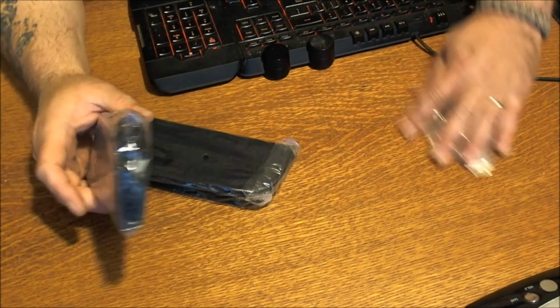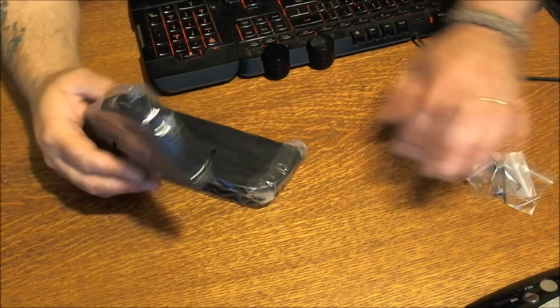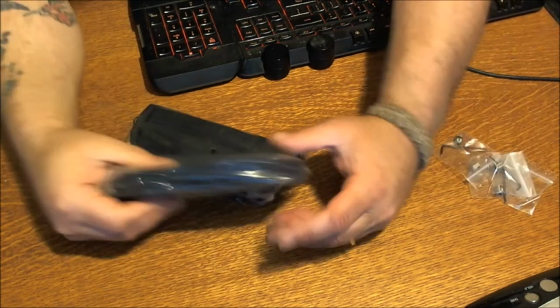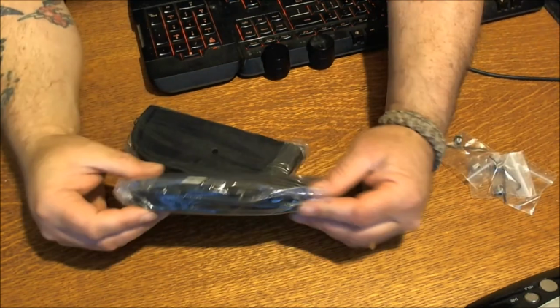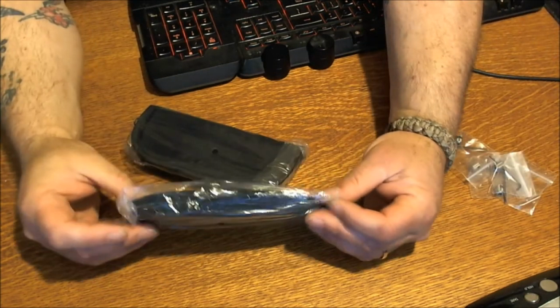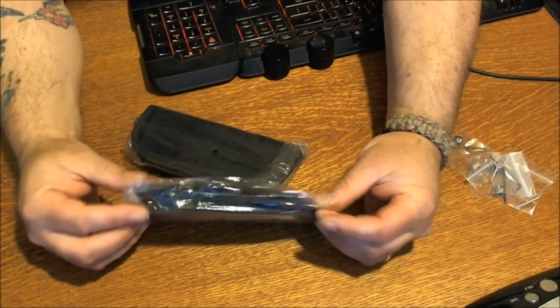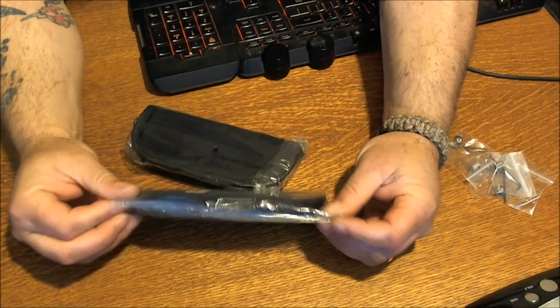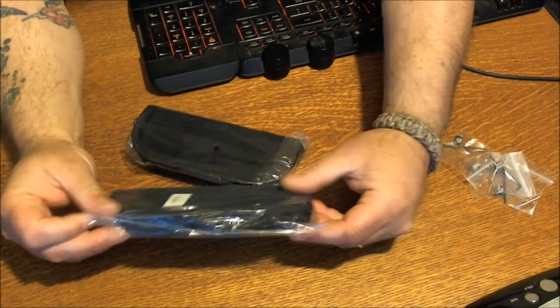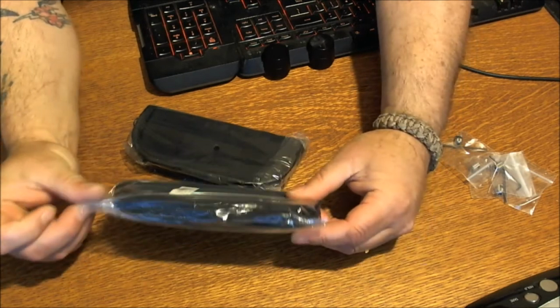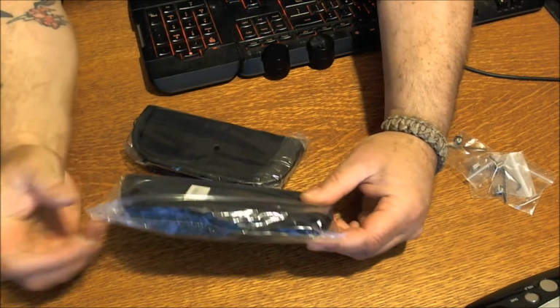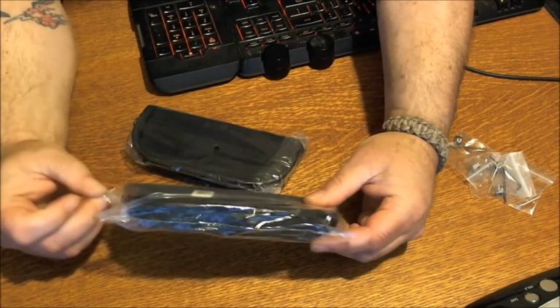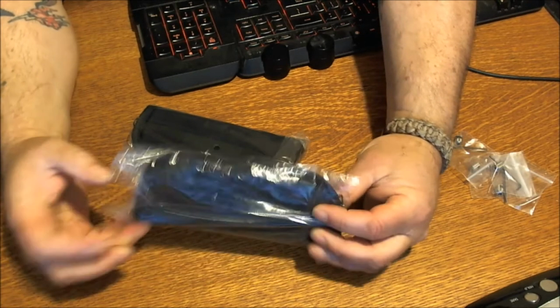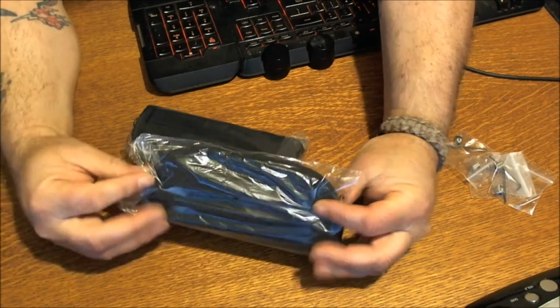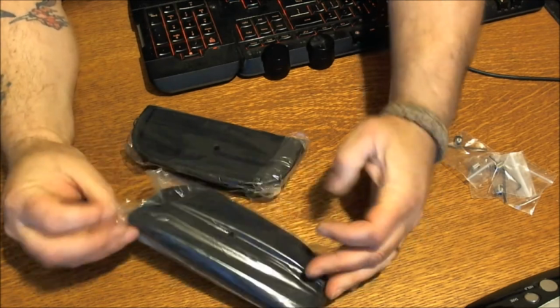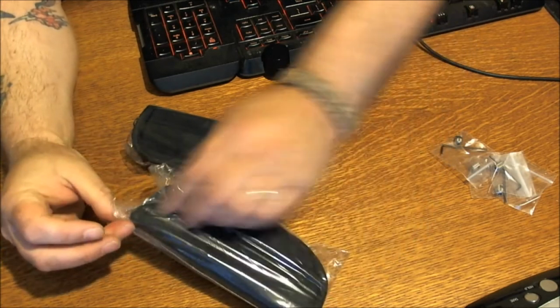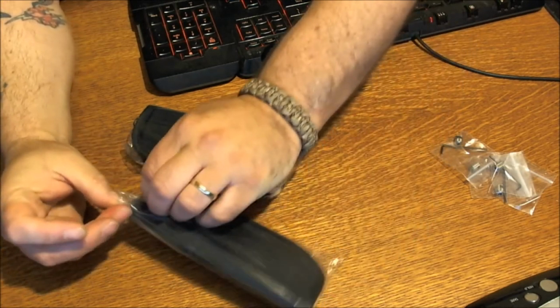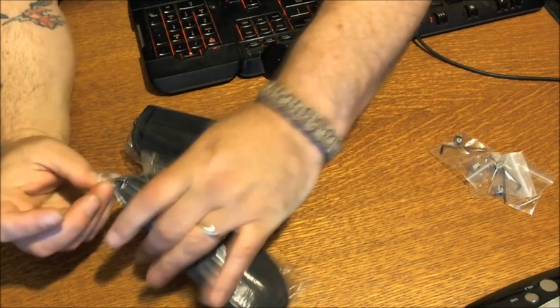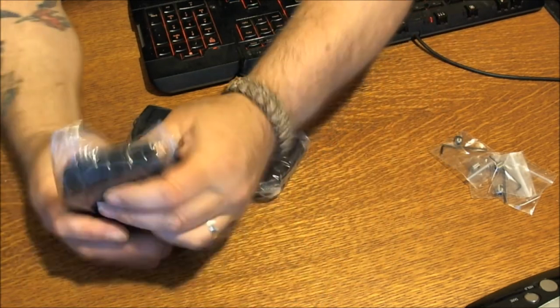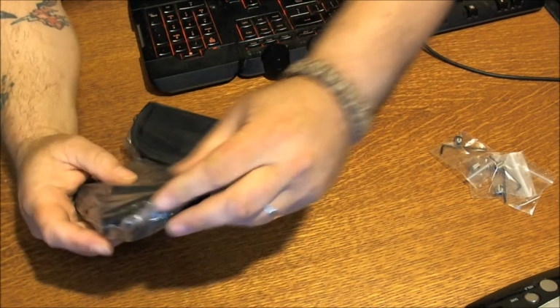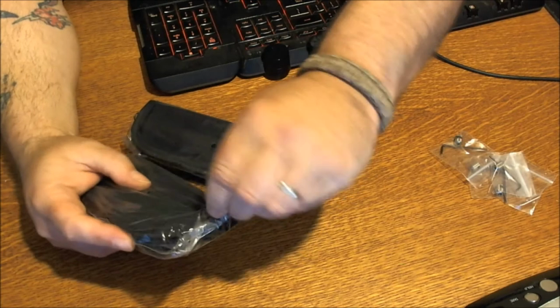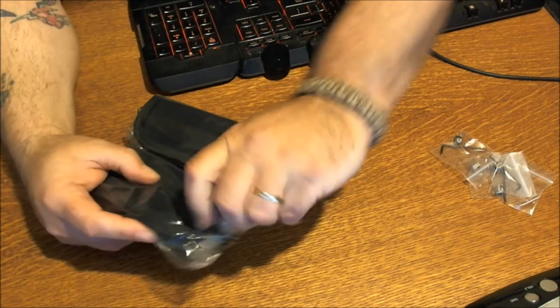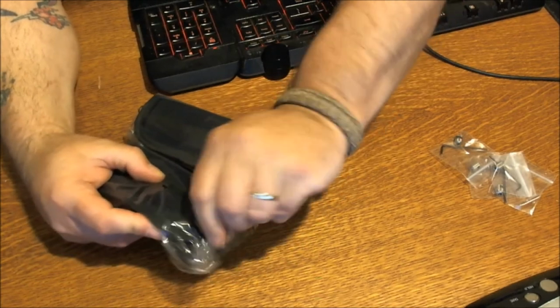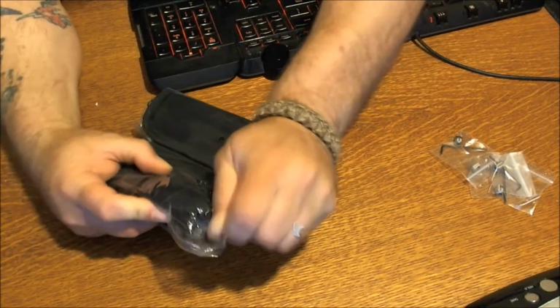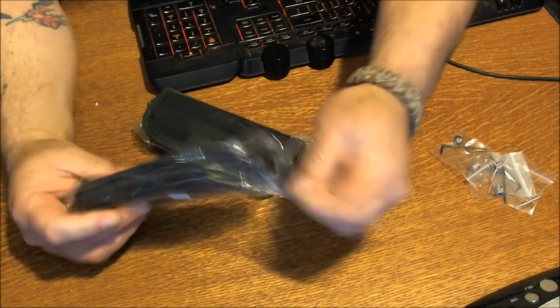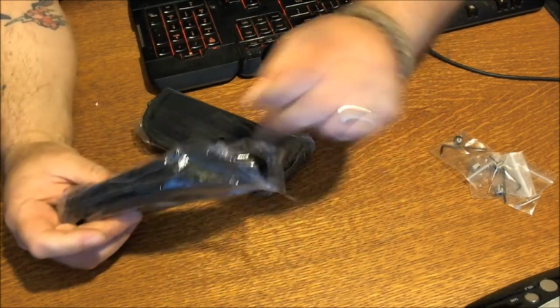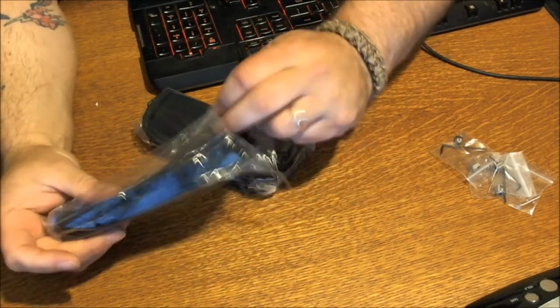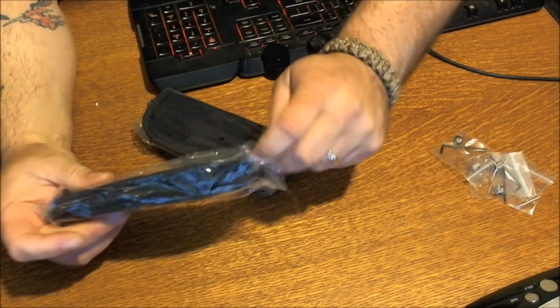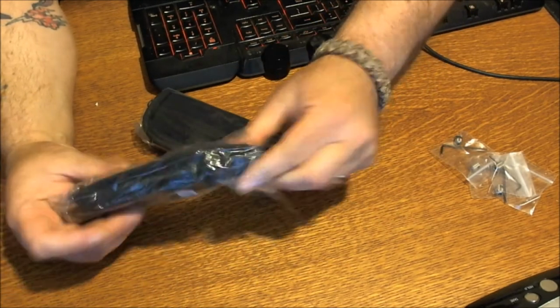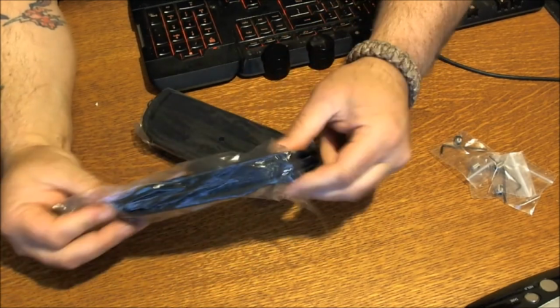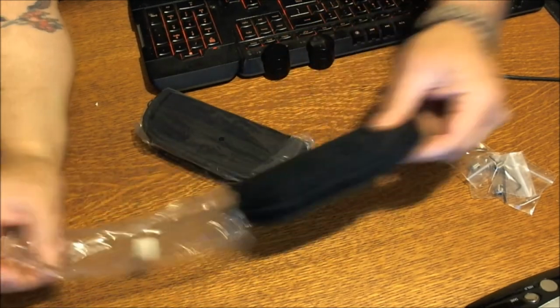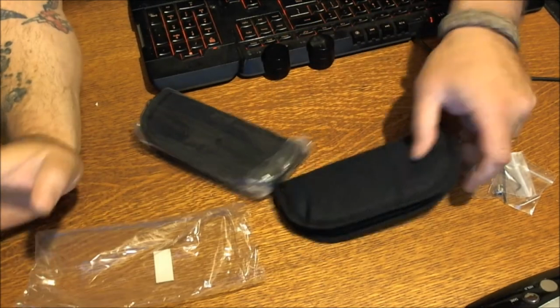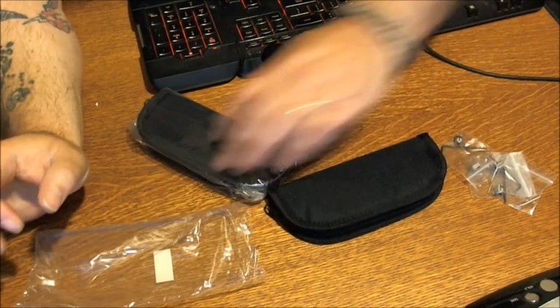Alright, I picked up a couple of these for my custom Bucks with the S30V steel, so when I'm not using them I can store them.